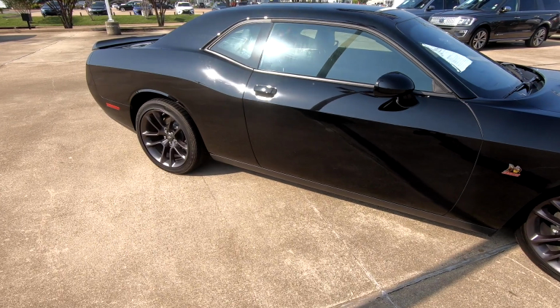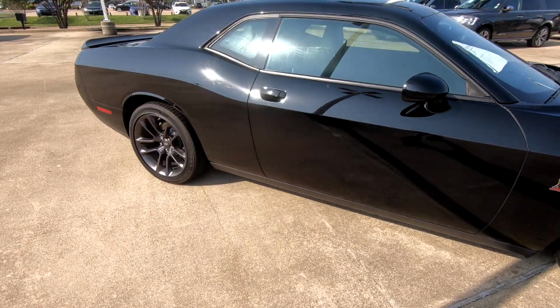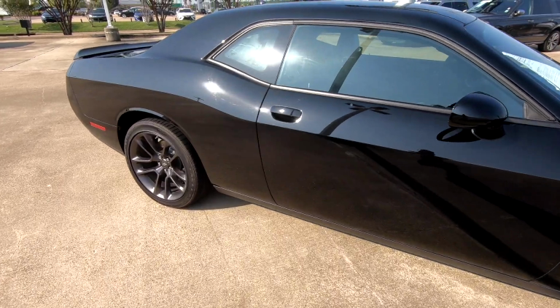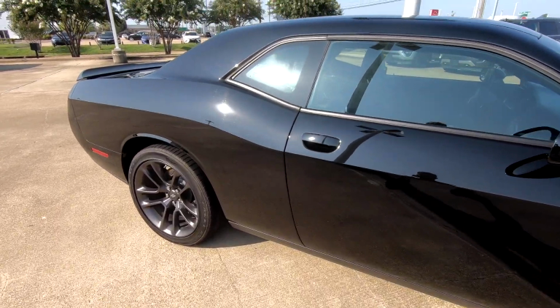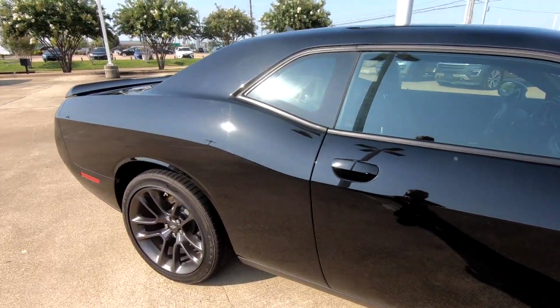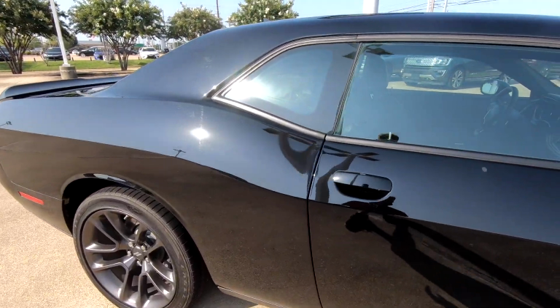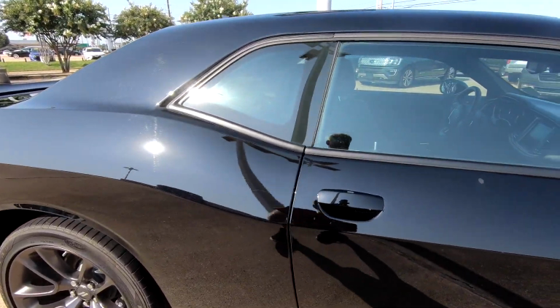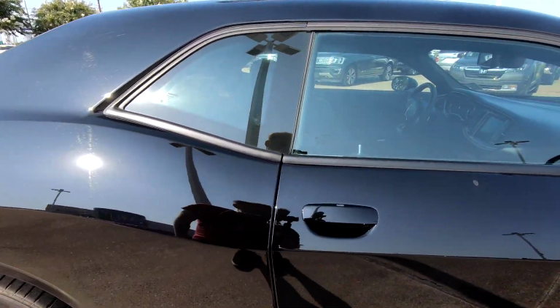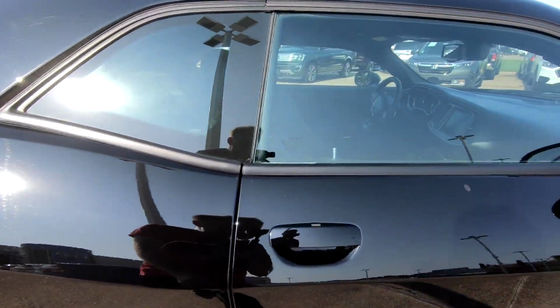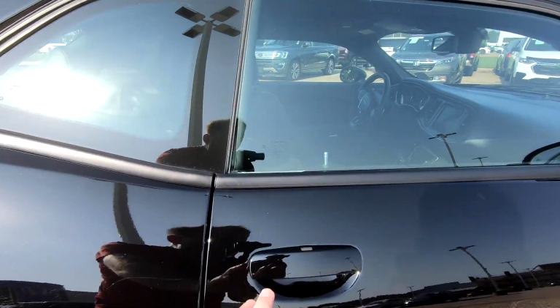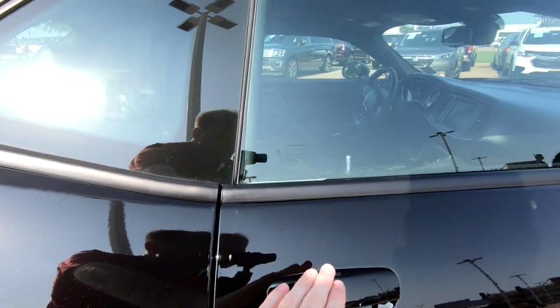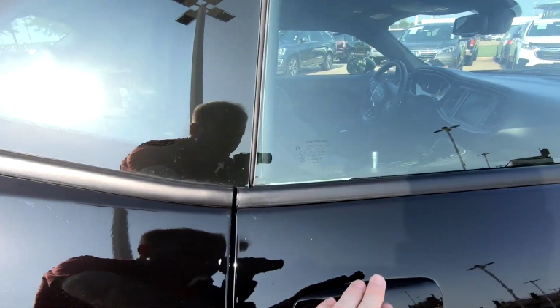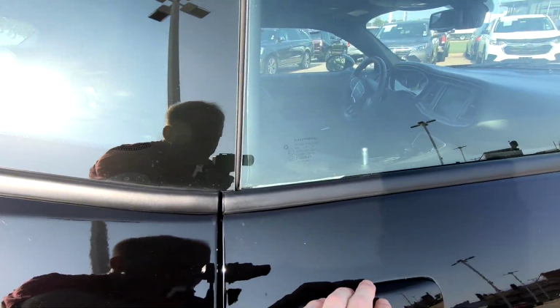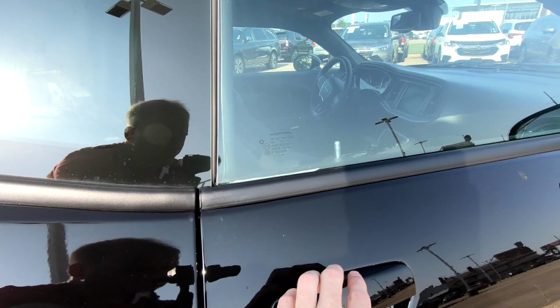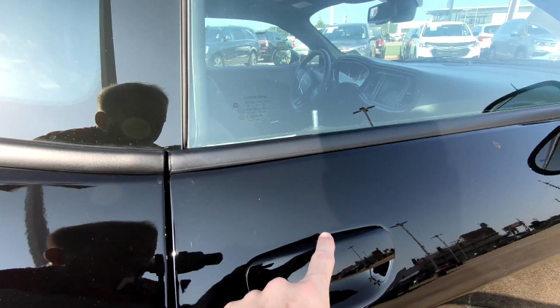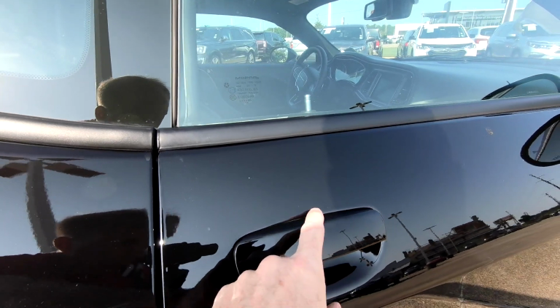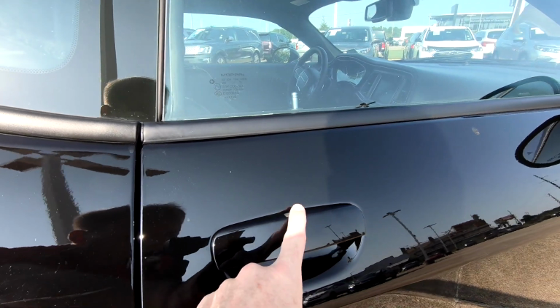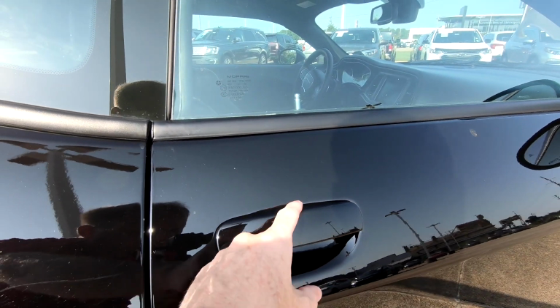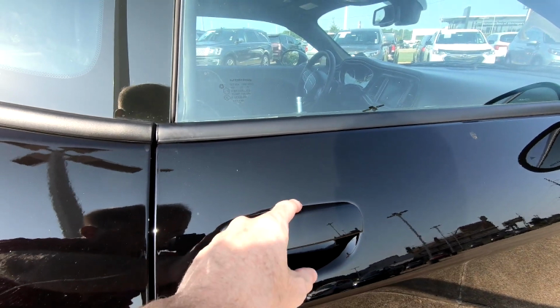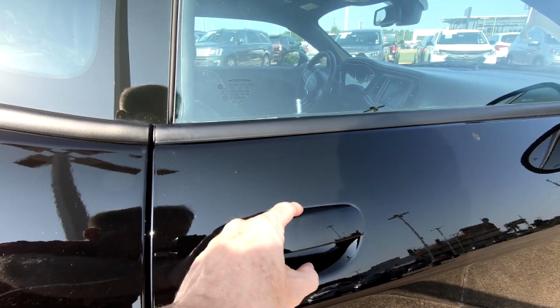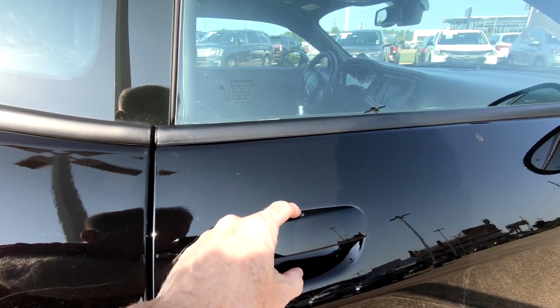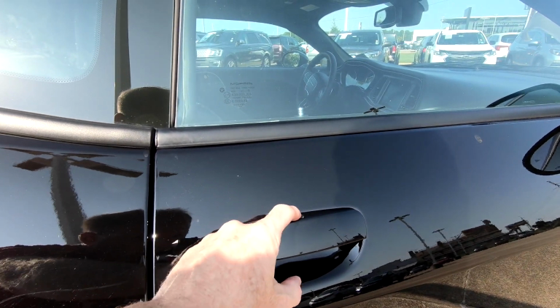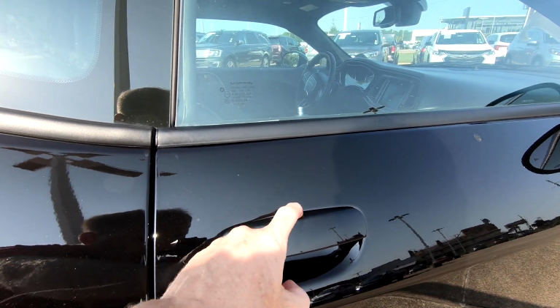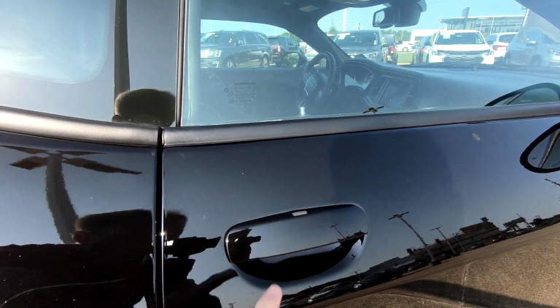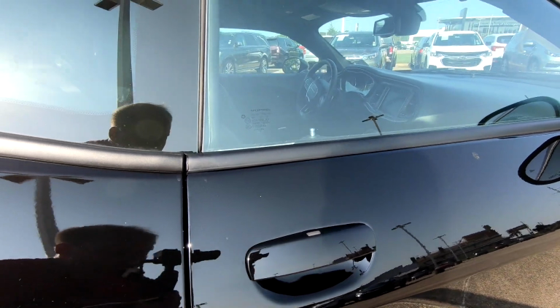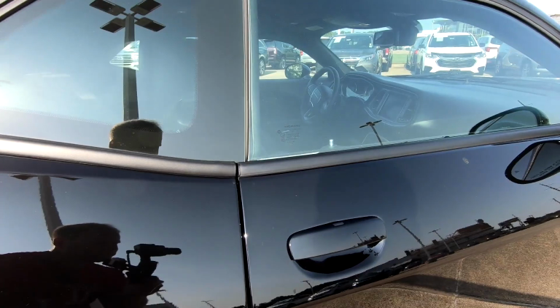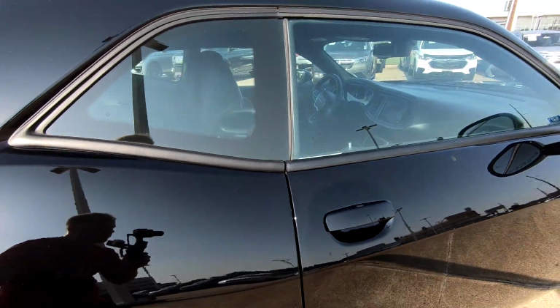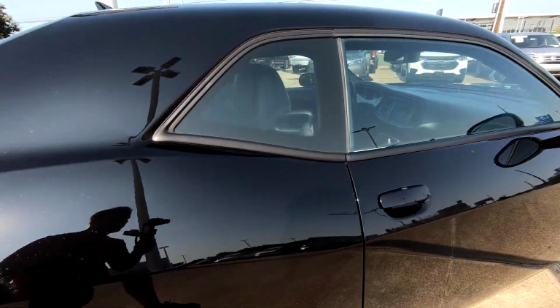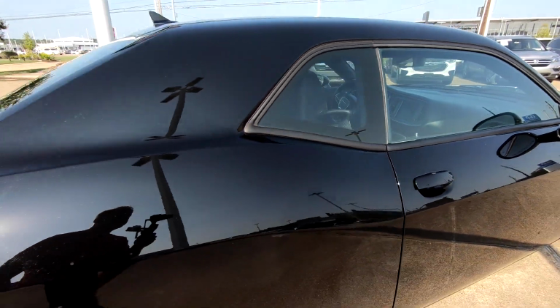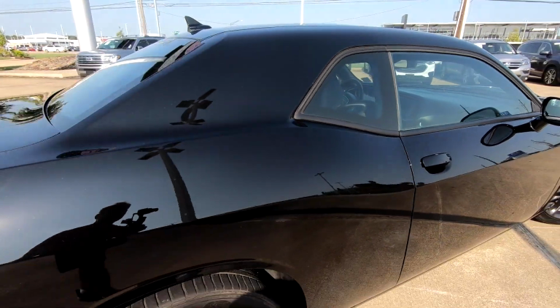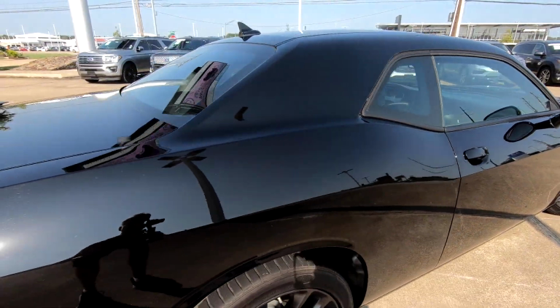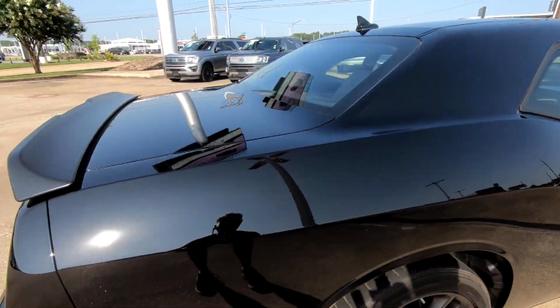In case you're wondering, yes, this does have more of a passive entry — at least that's what I call it. The button on the top: you have the remote on your person and you can lock or unlock the interior, which is why the horn just honked right there.